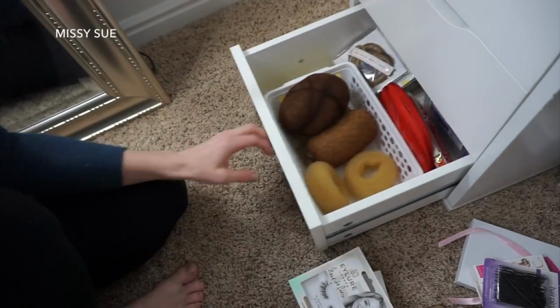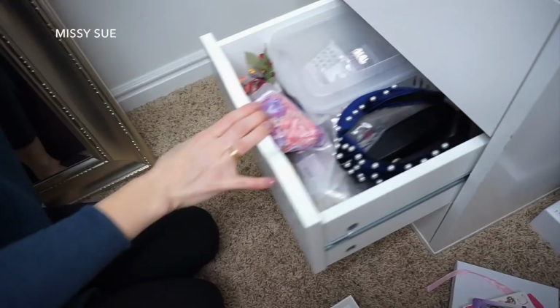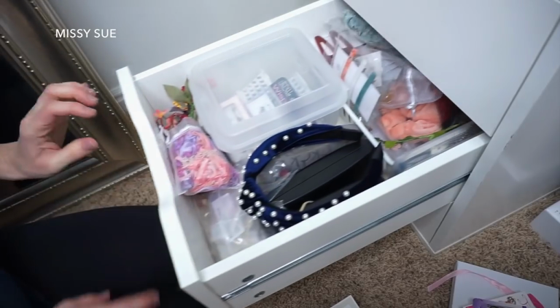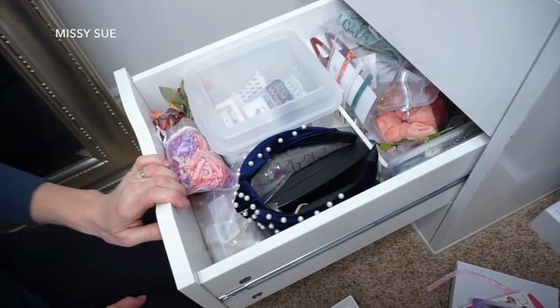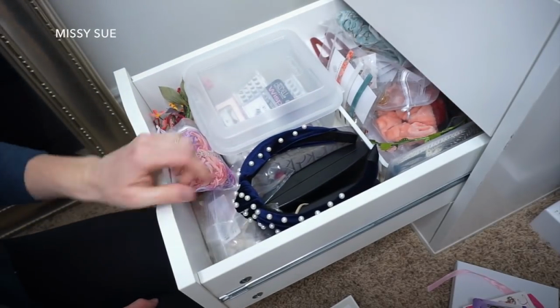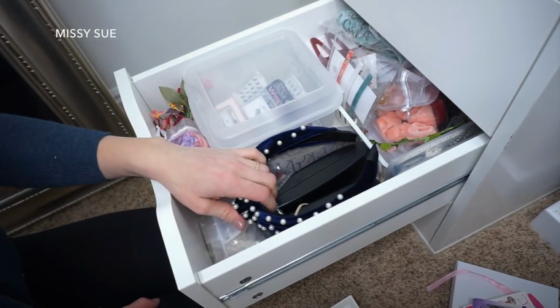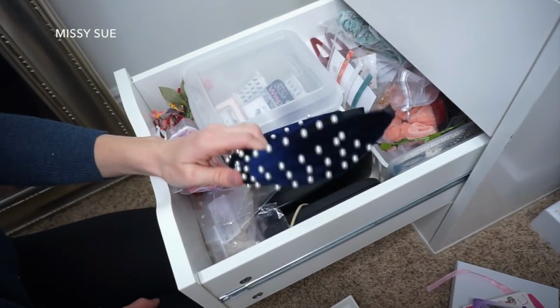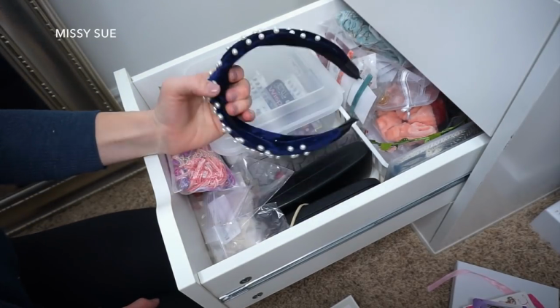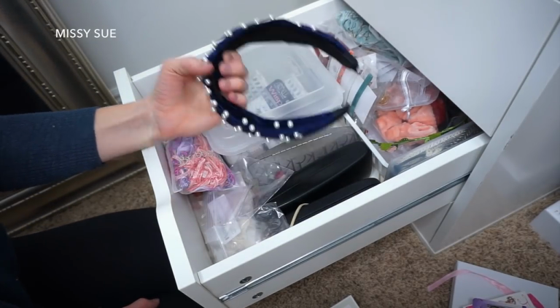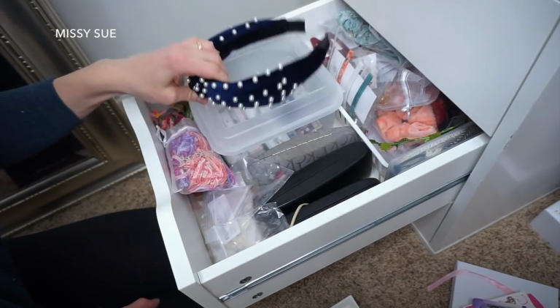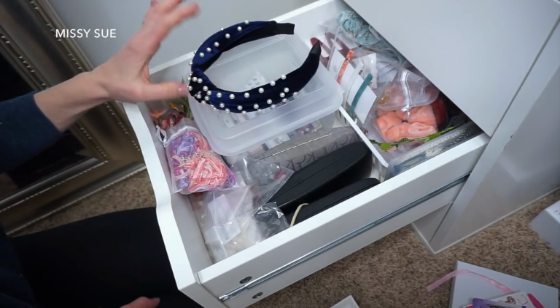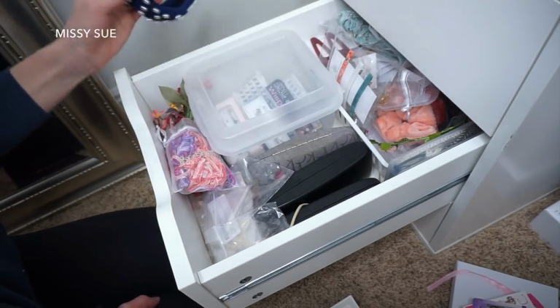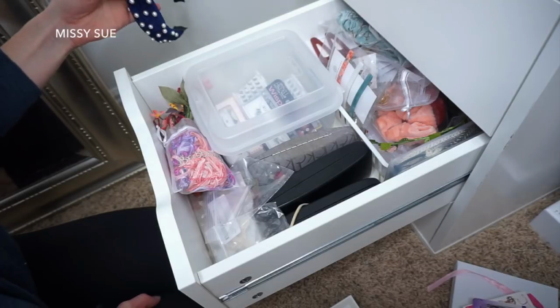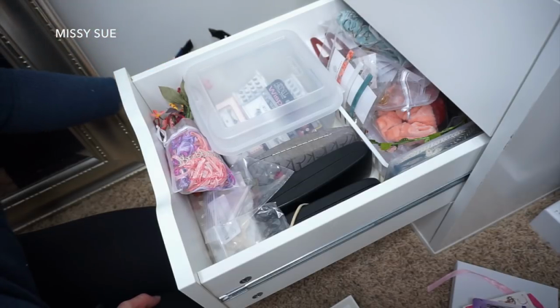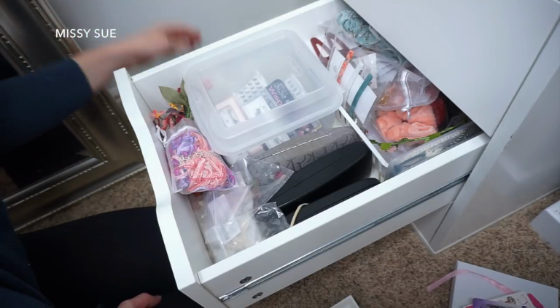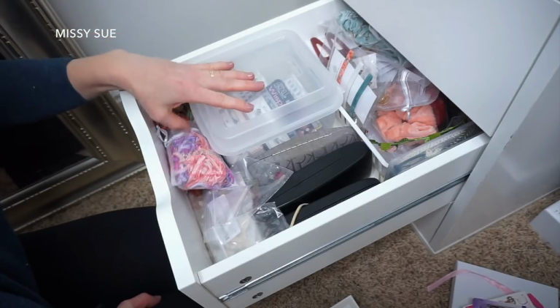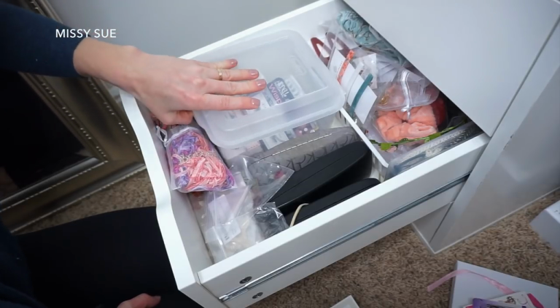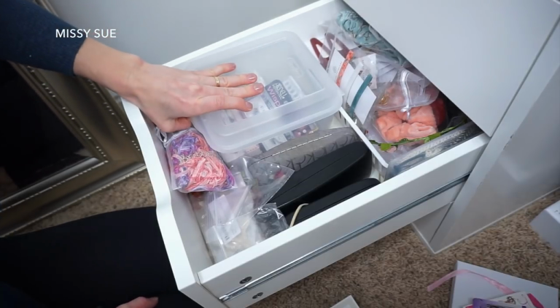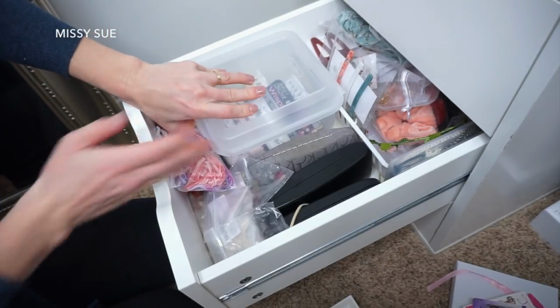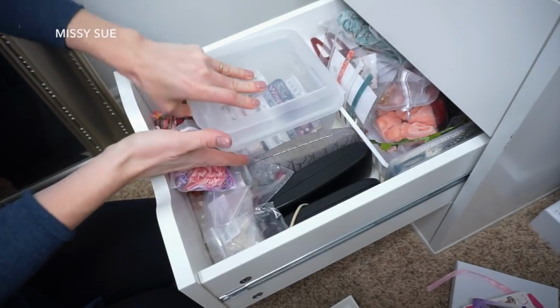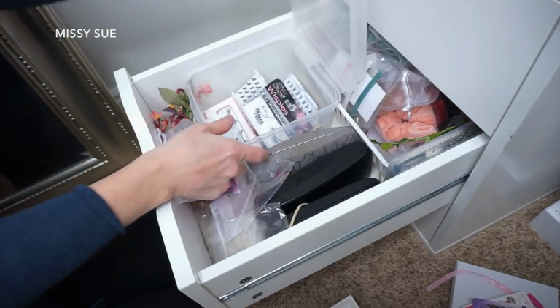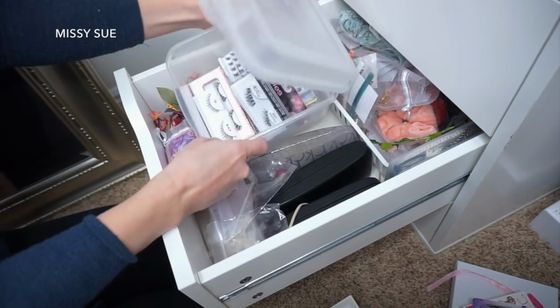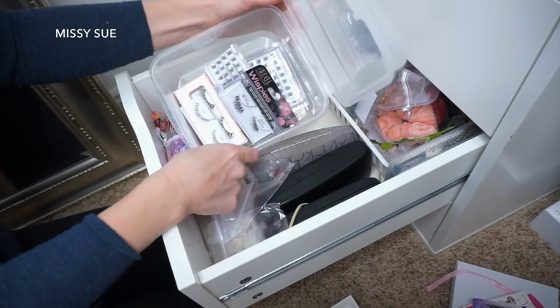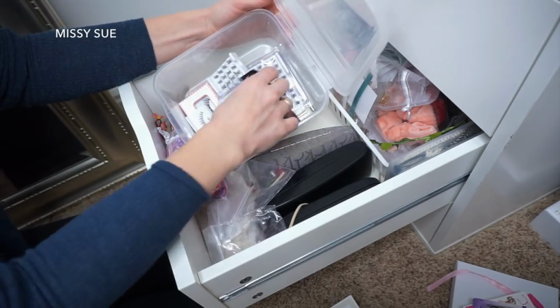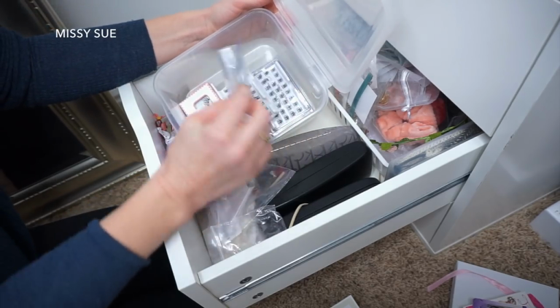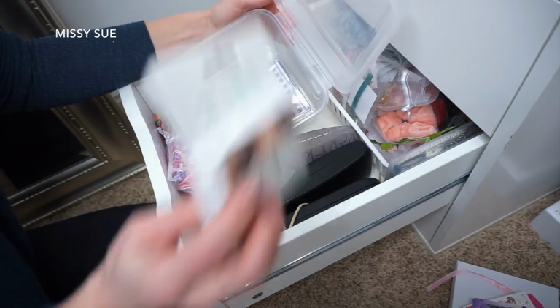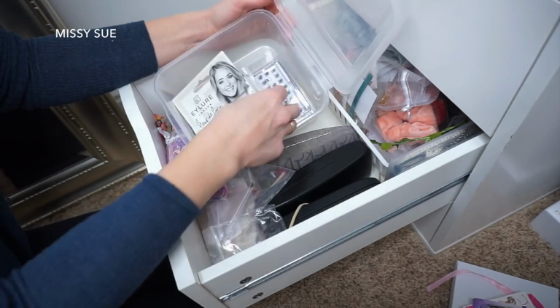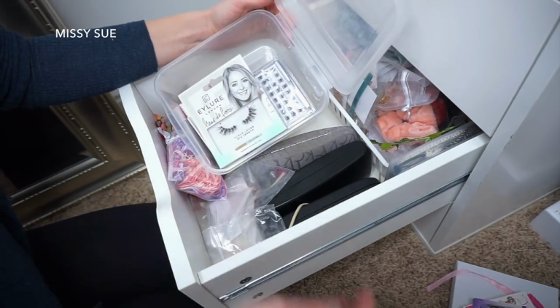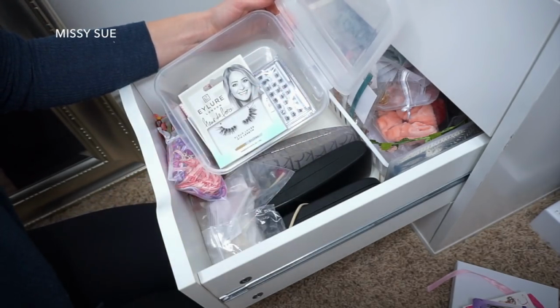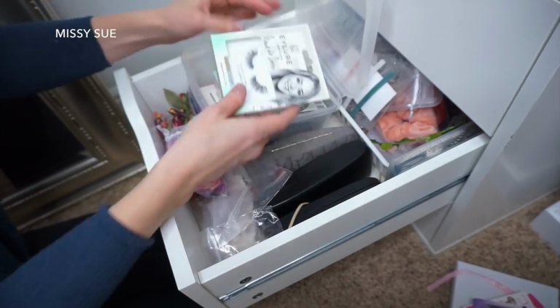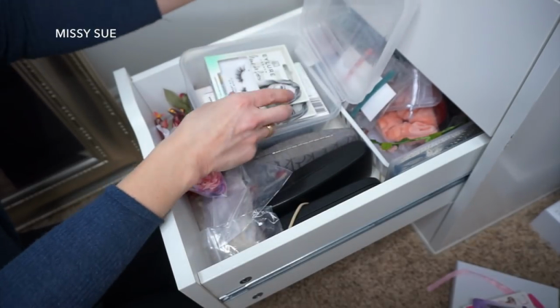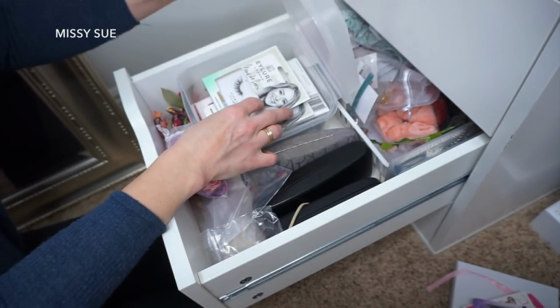In the next drawer up, these are kind of a mismatch of accessories. Here's where my eyelashes go, so I've got to put these in - just stick those in here.